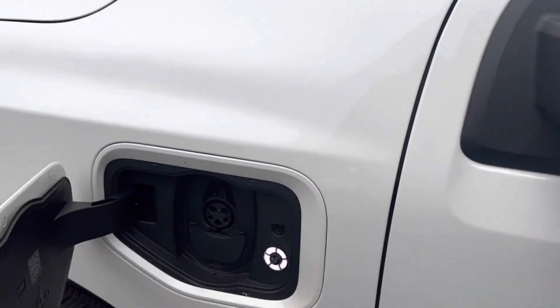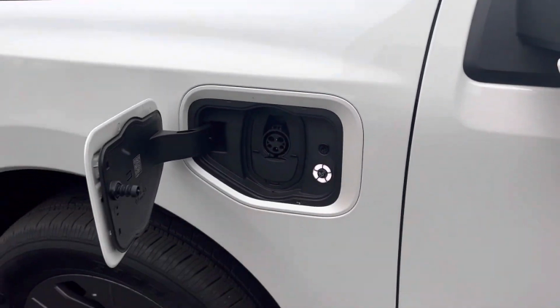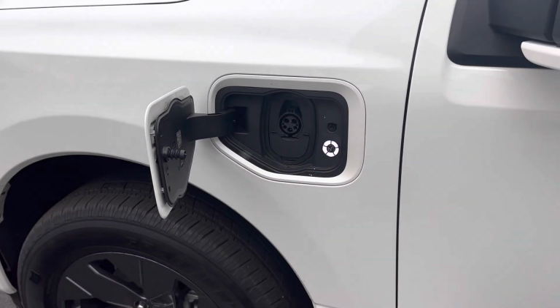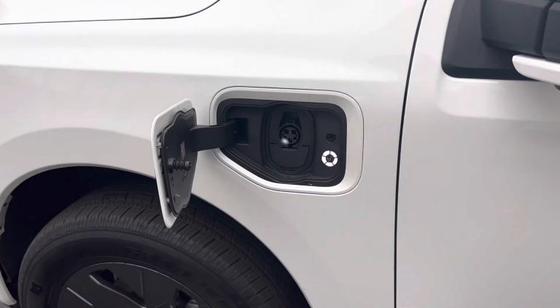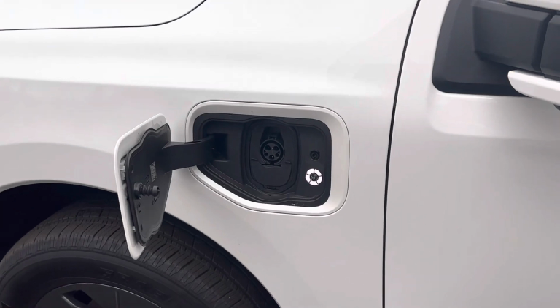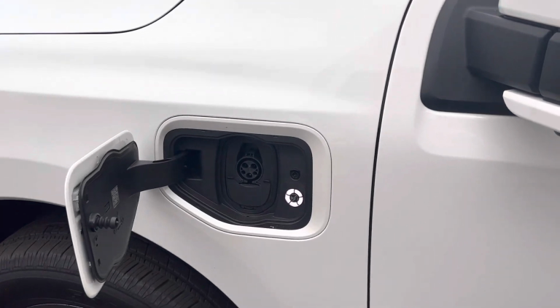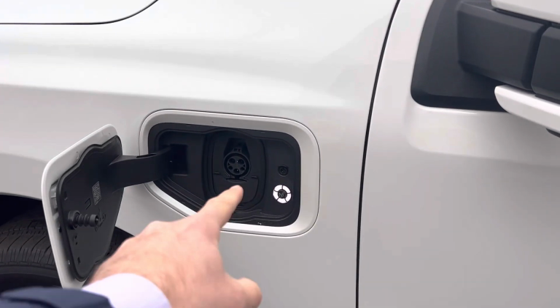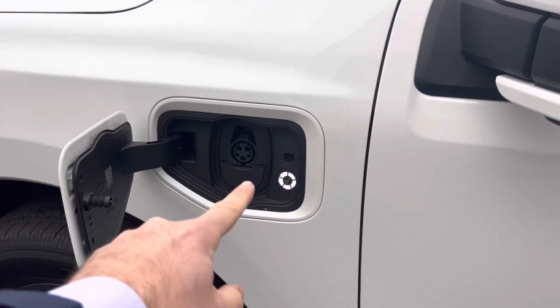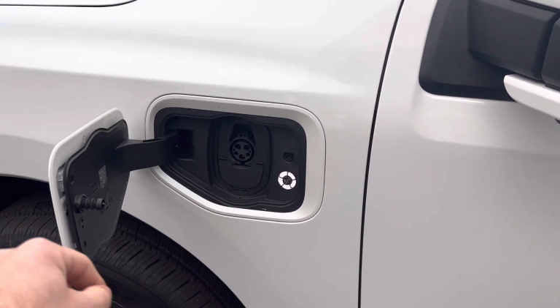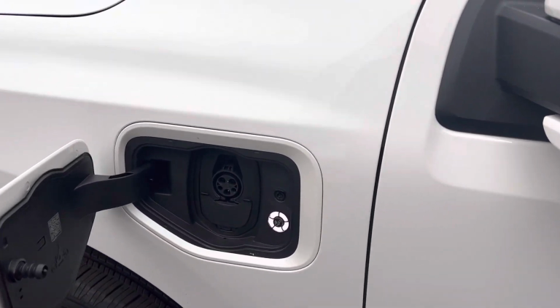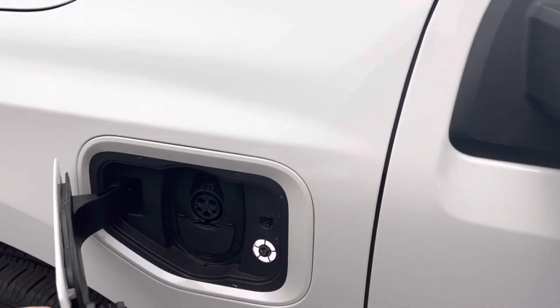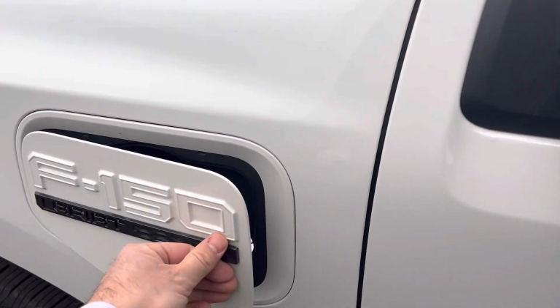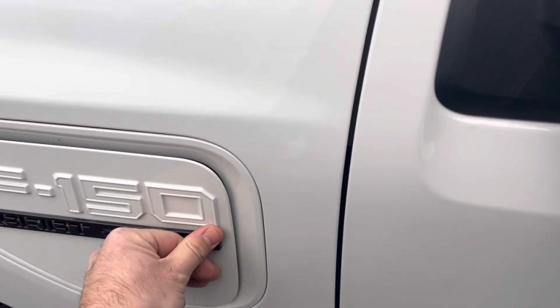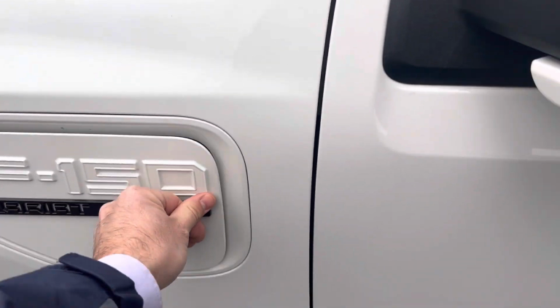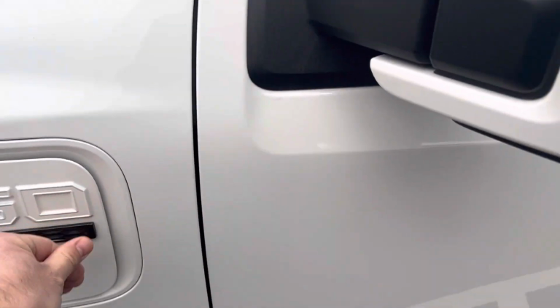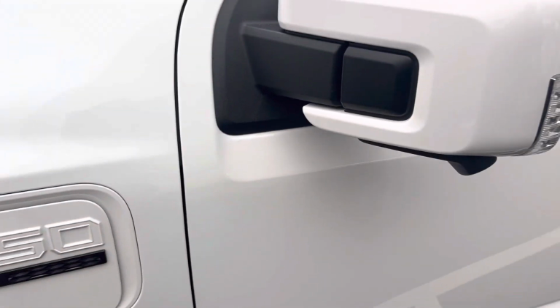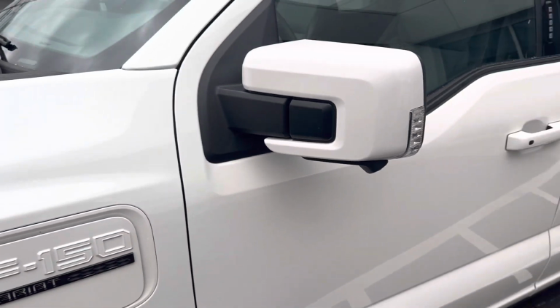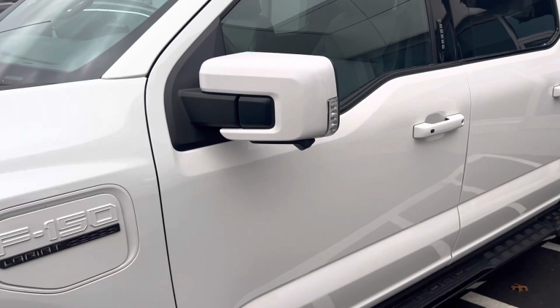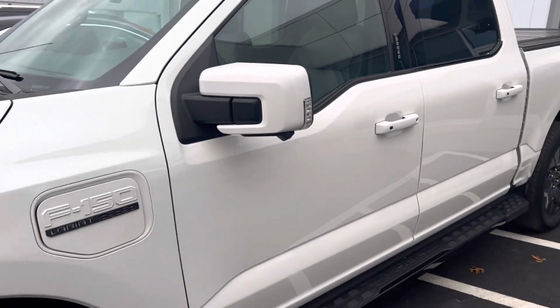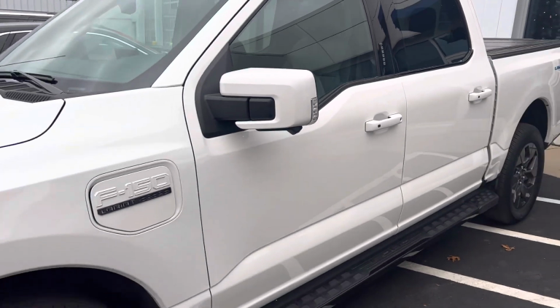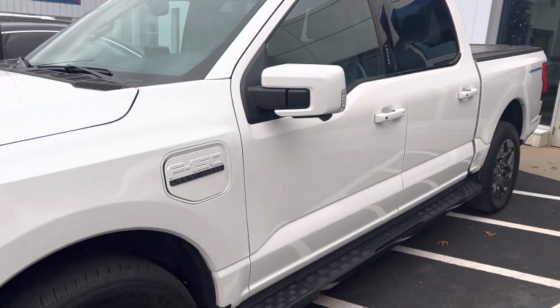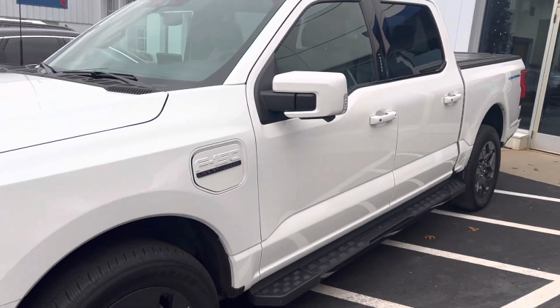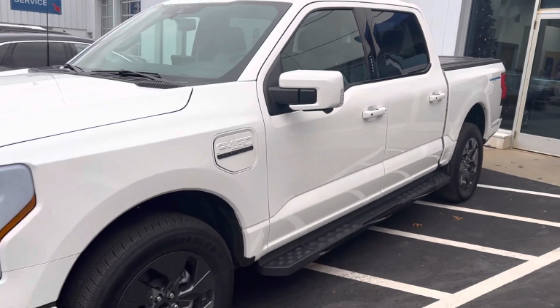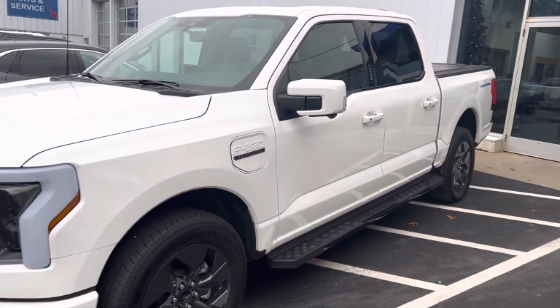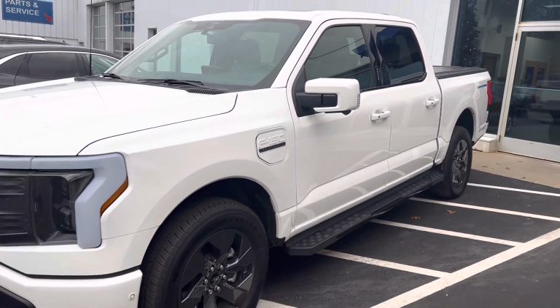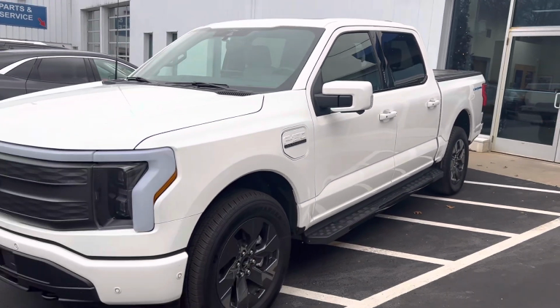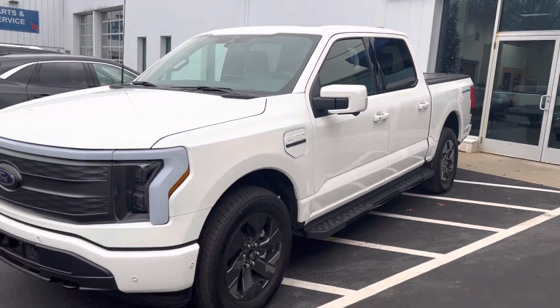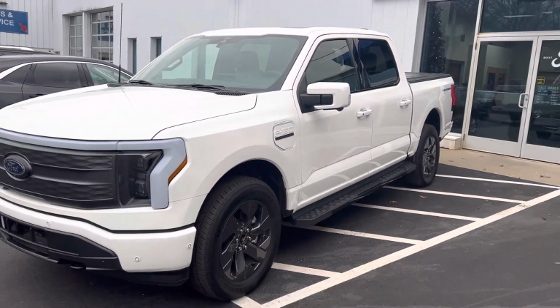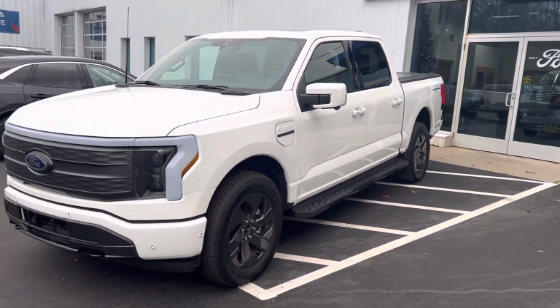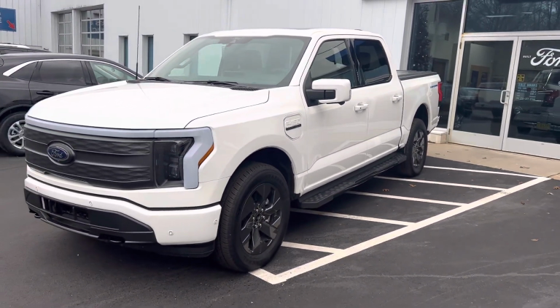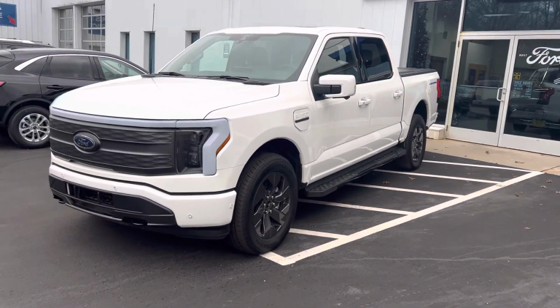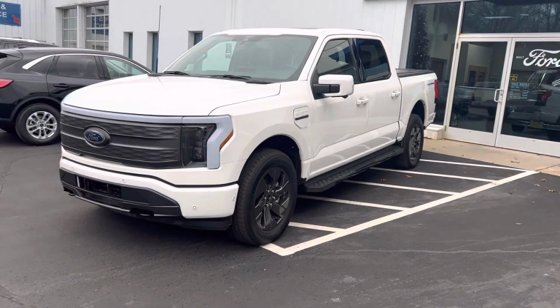This is where you charge it. The illuminated ring lets you know that this vehicle is fully charged. It has blind spot monitoring sensors, a lane keeping system, and Blue Cruise, which I'll explain further in a minute.